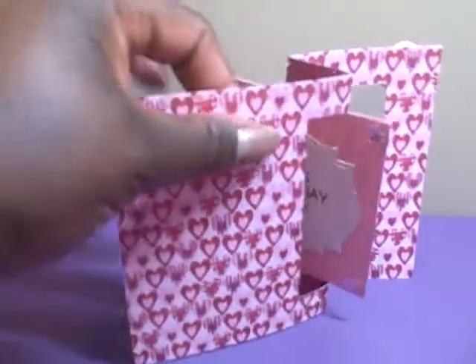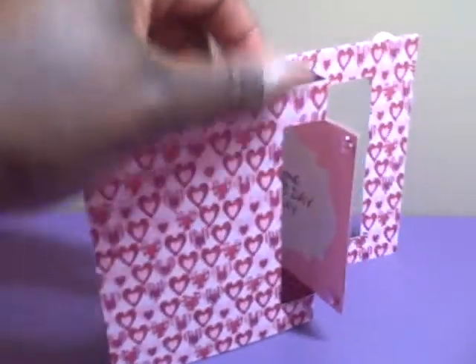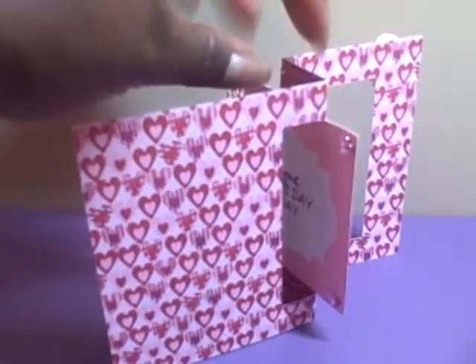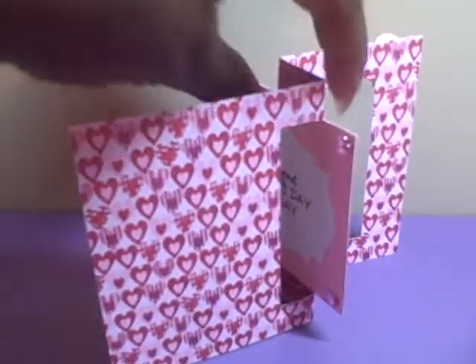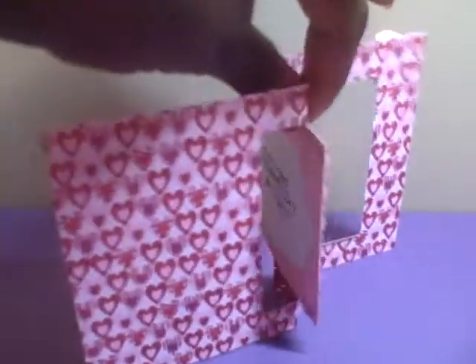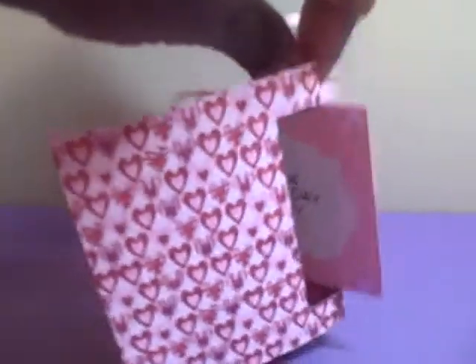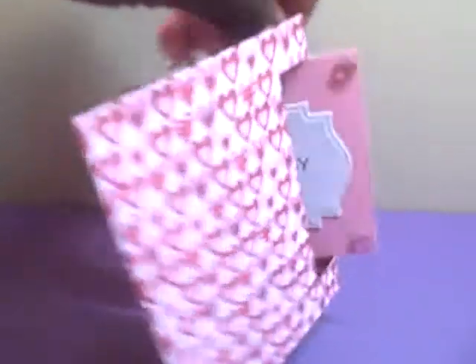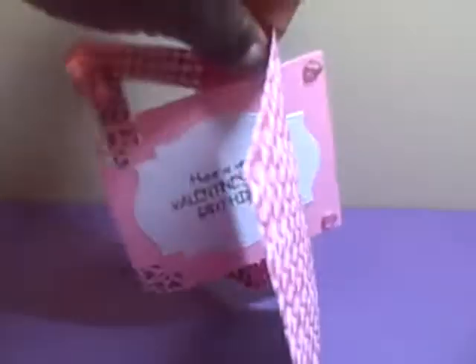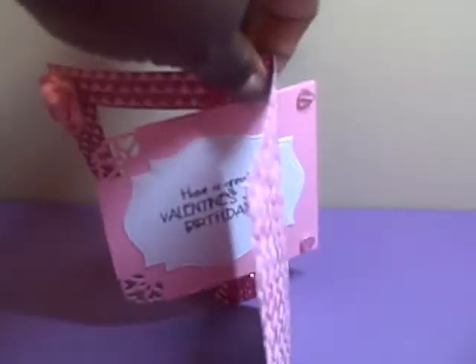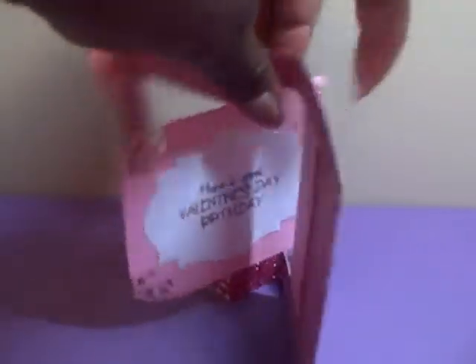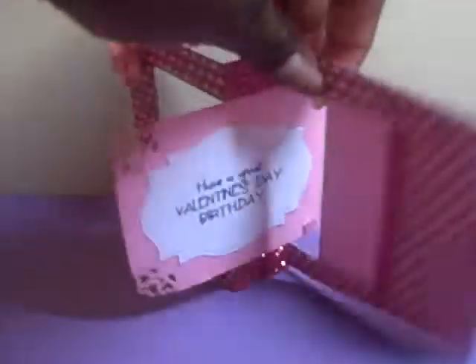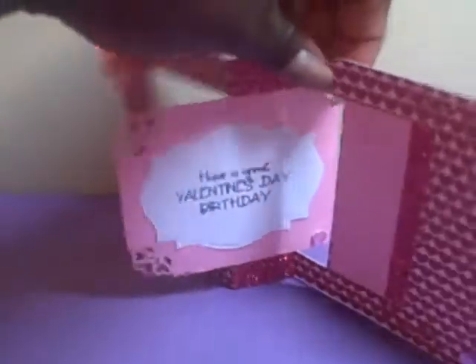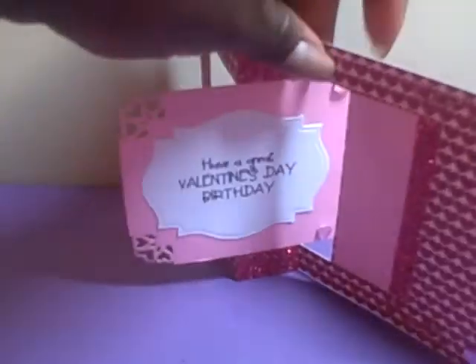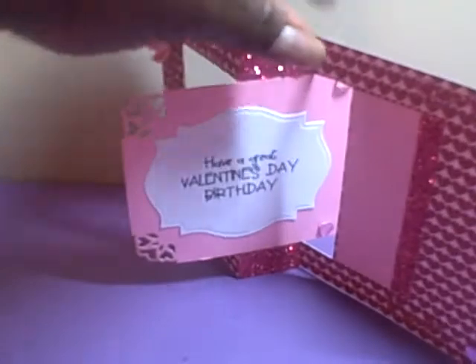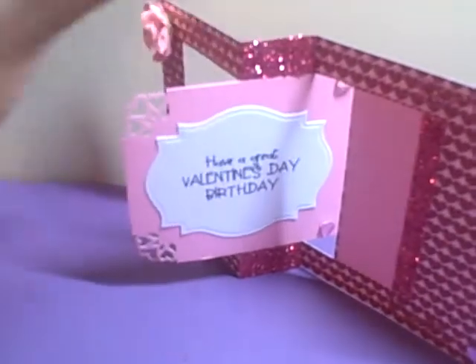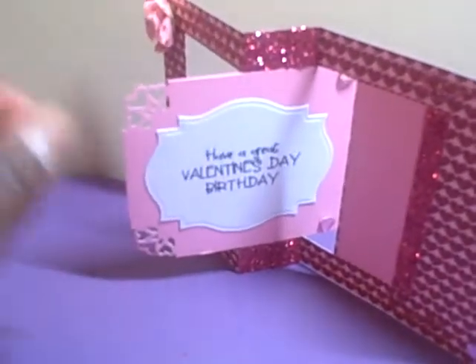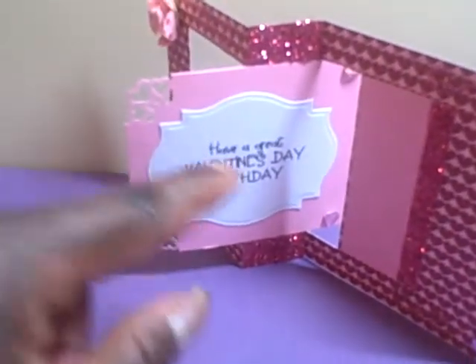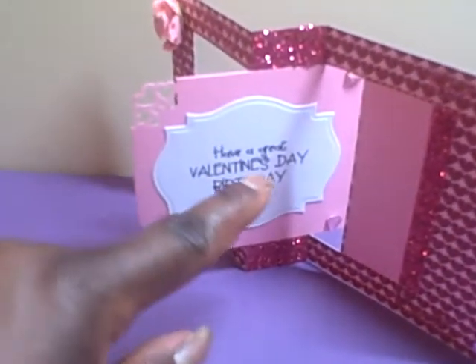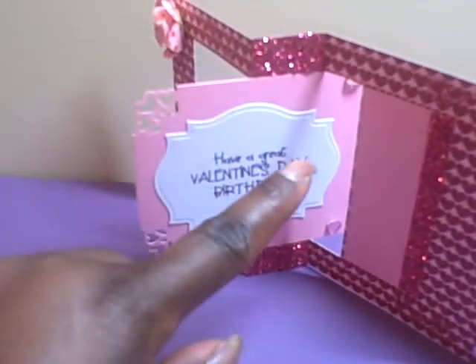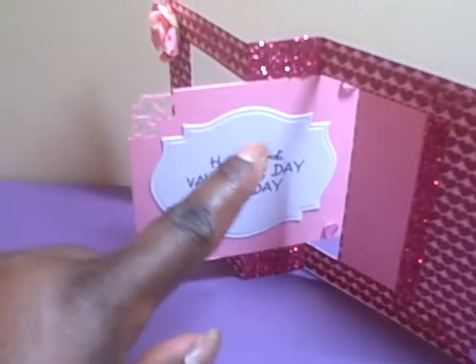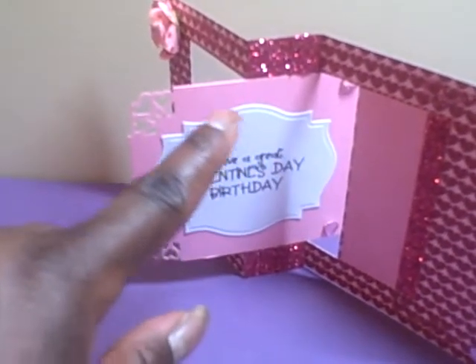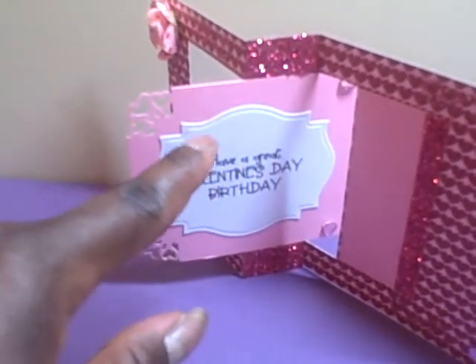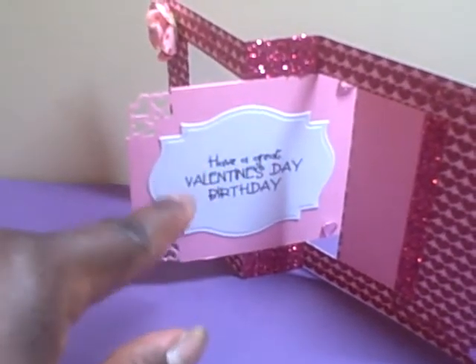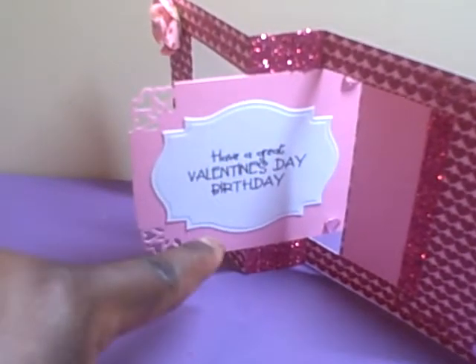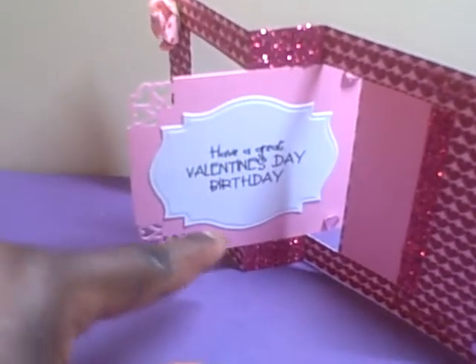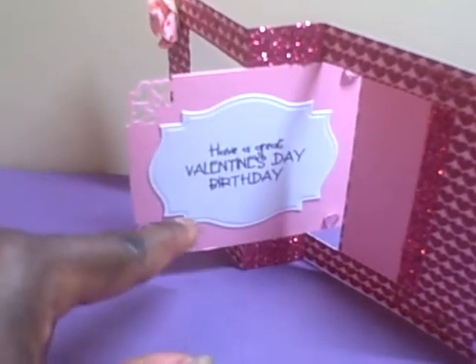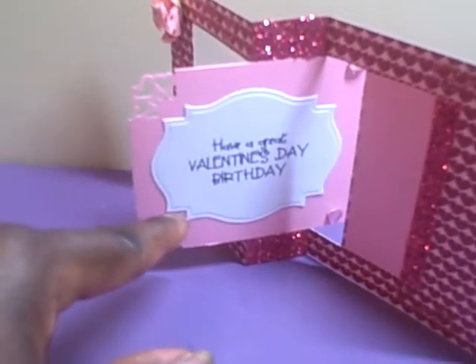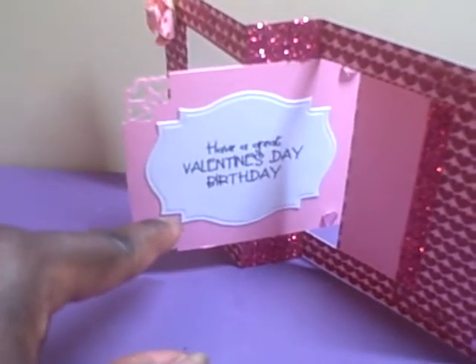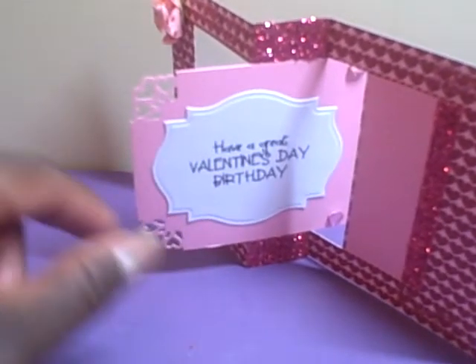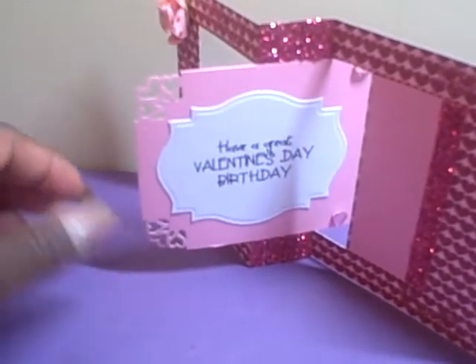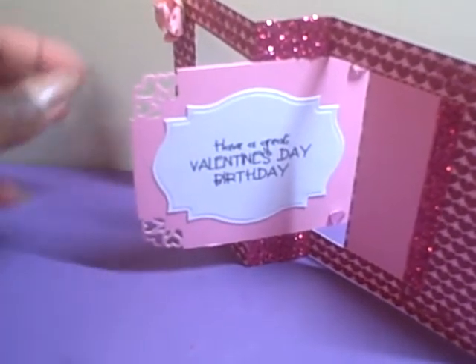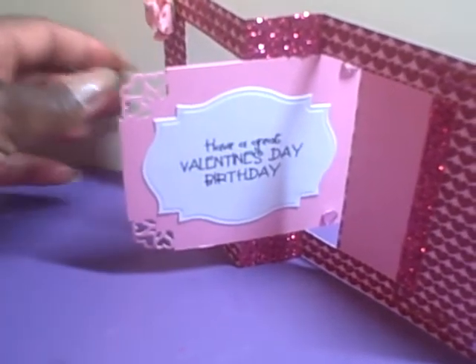And also, I did use the Spellbinders to cut out the white piece for the sentiment.